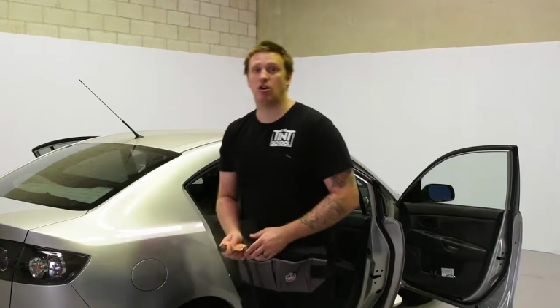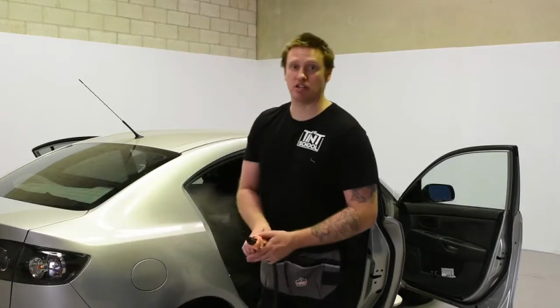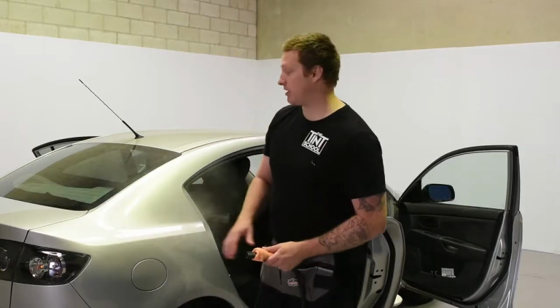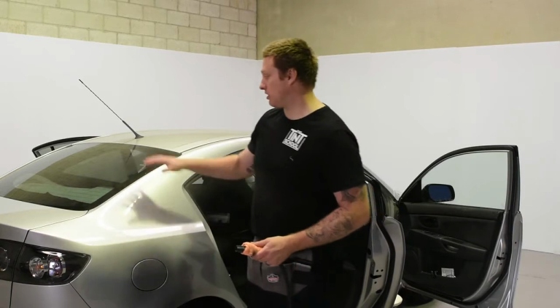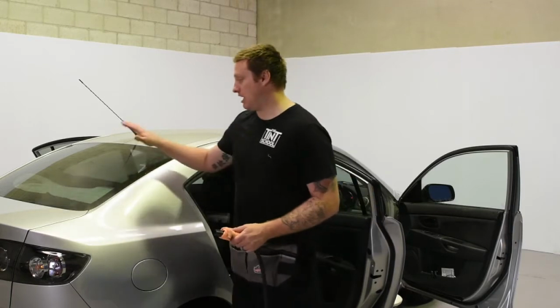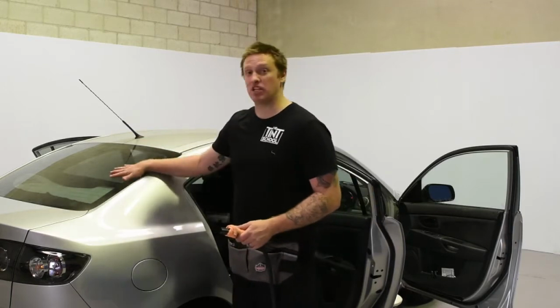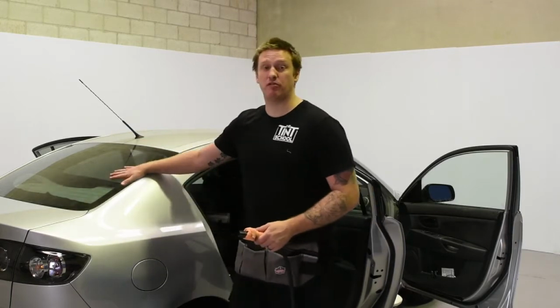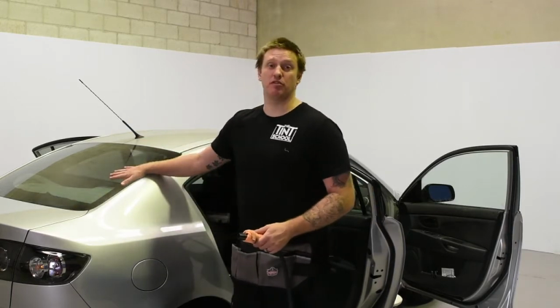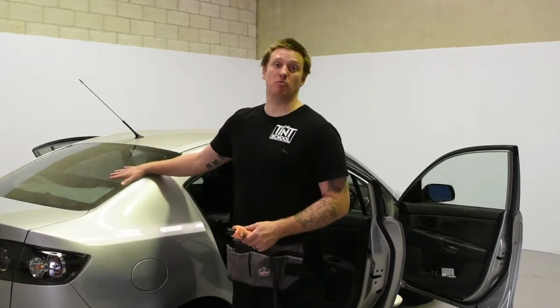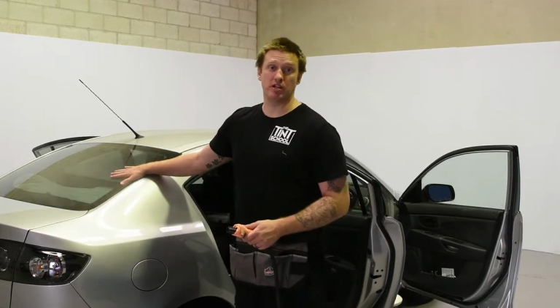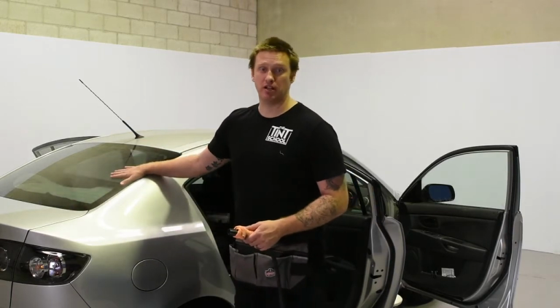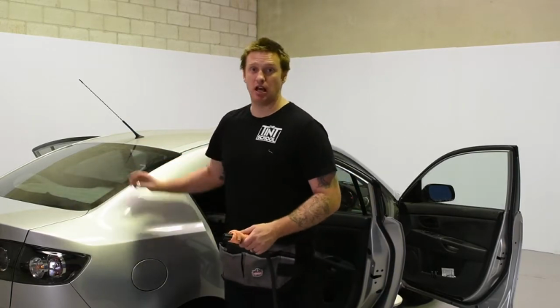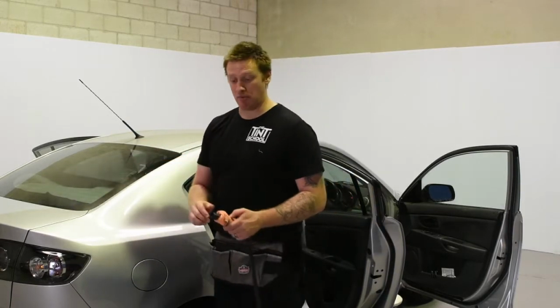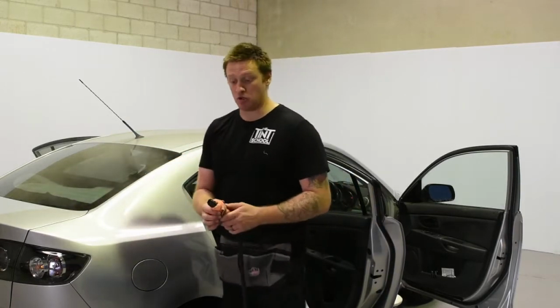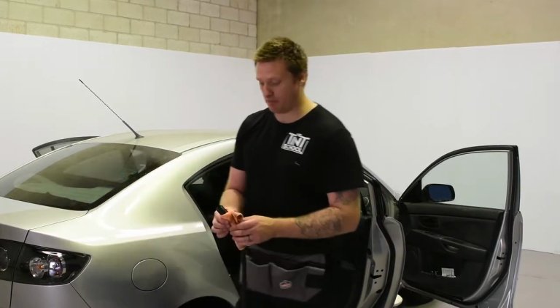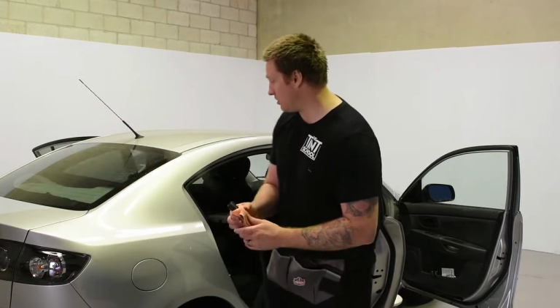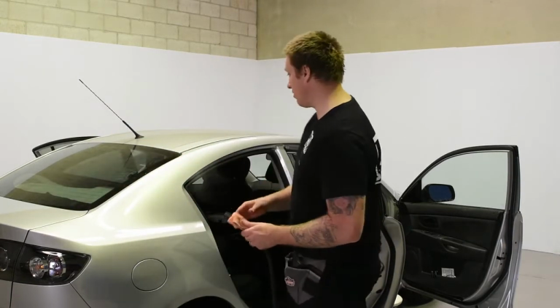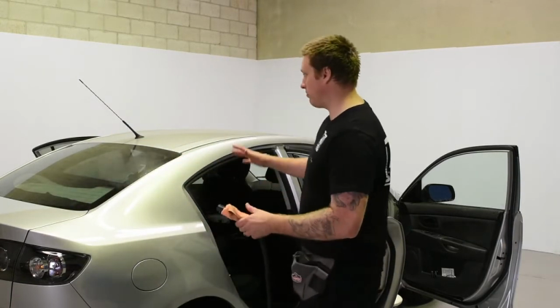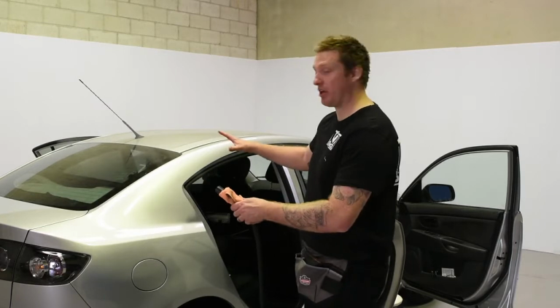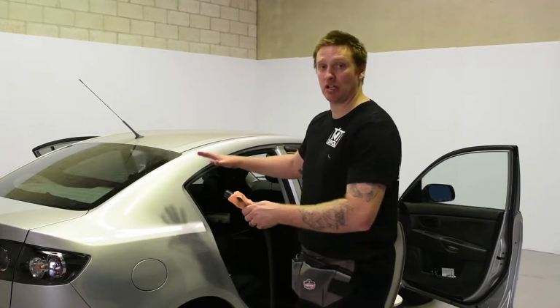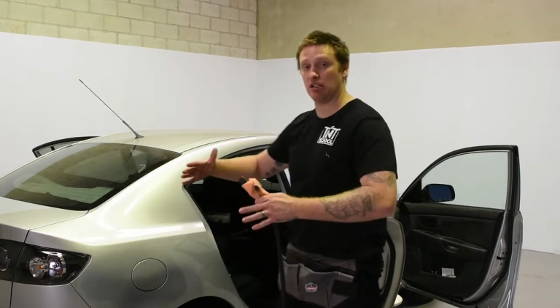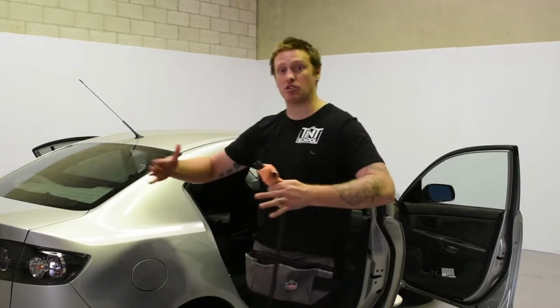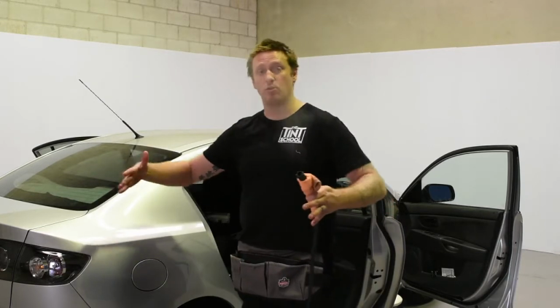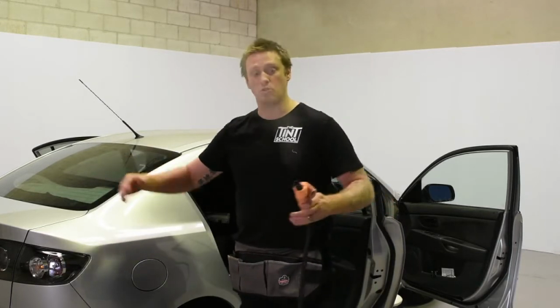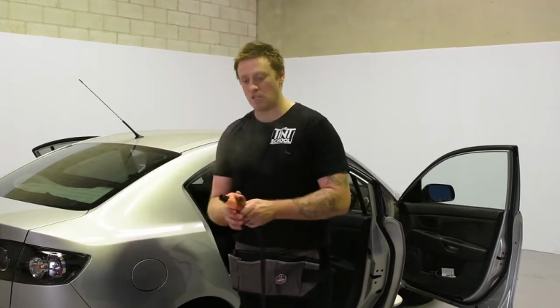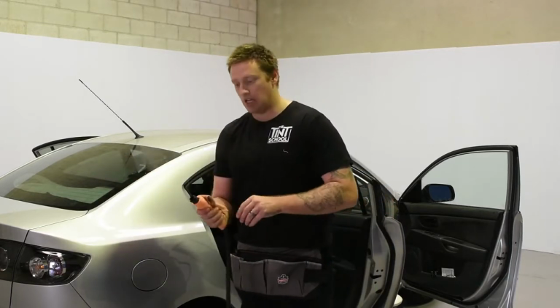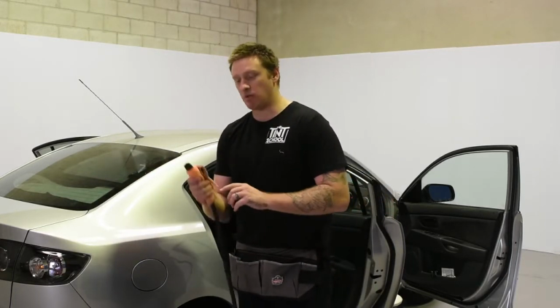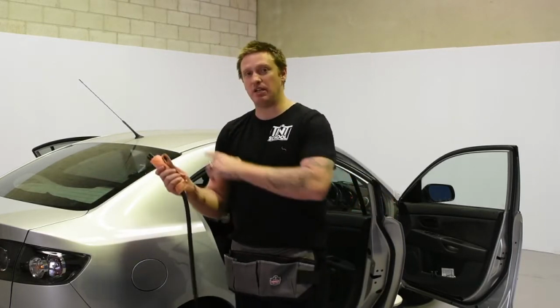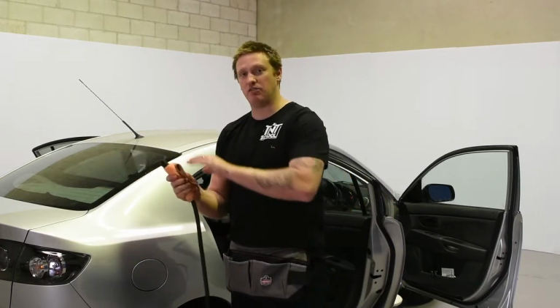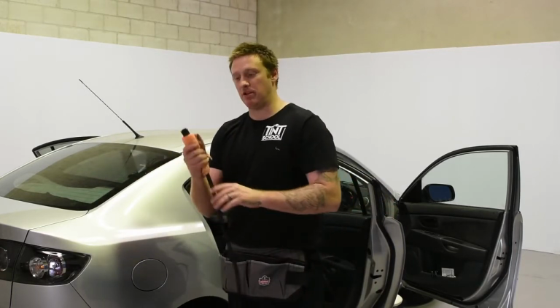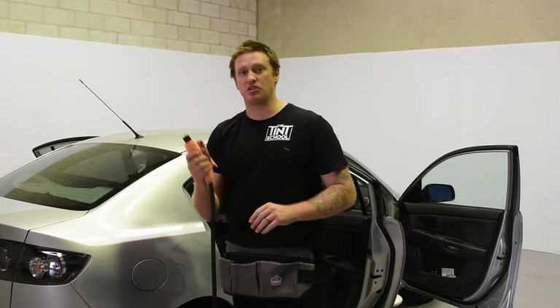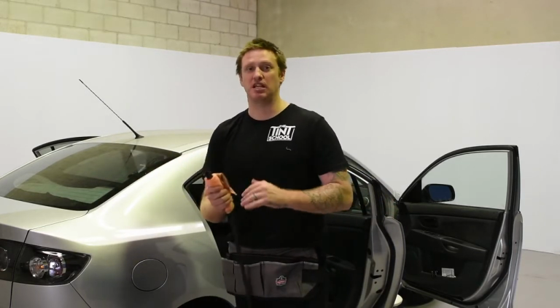All right, so now we're going to look at steaming off the film on the rear screen. A good tip is when we're working on the car, let's open all the doors, because we're going to be in there for 10 minutes with the steam.